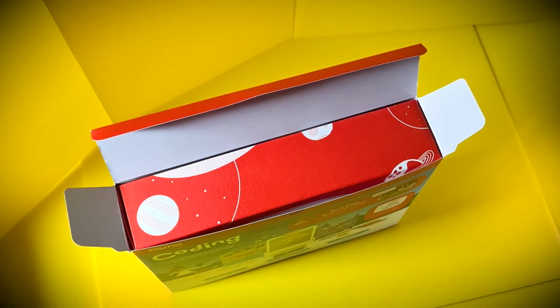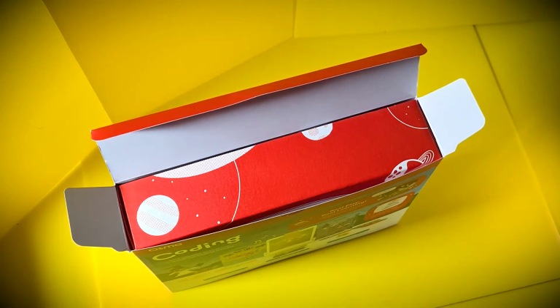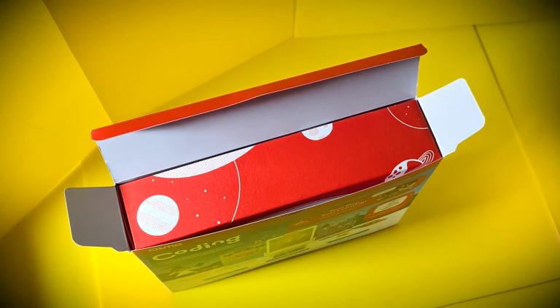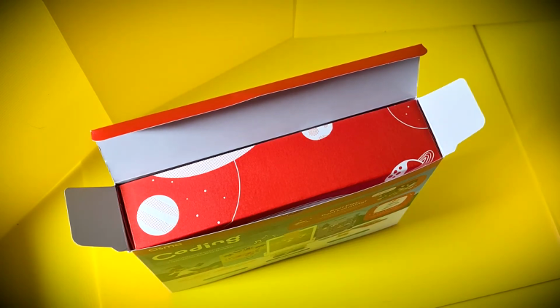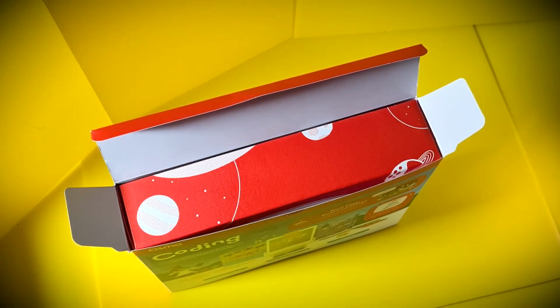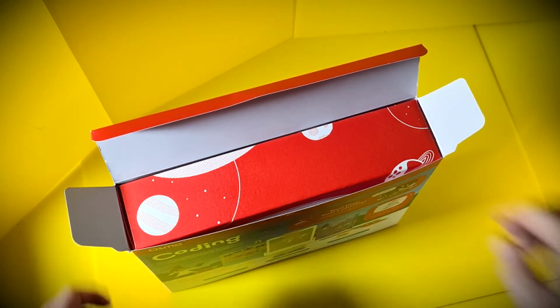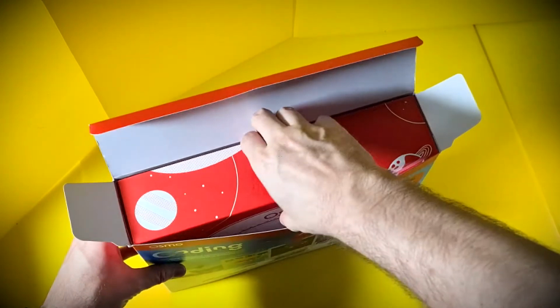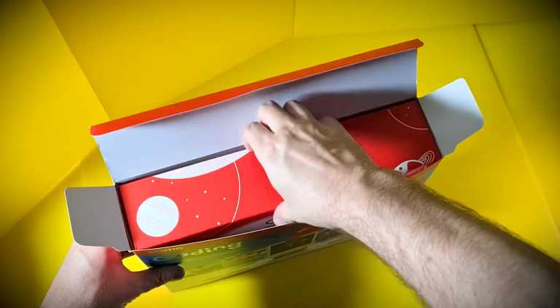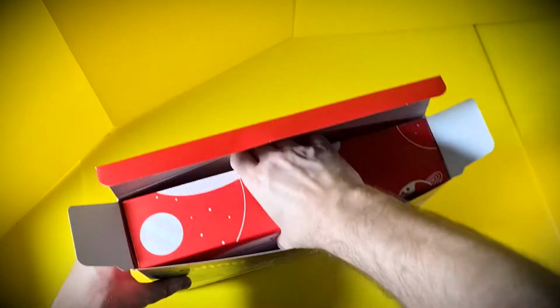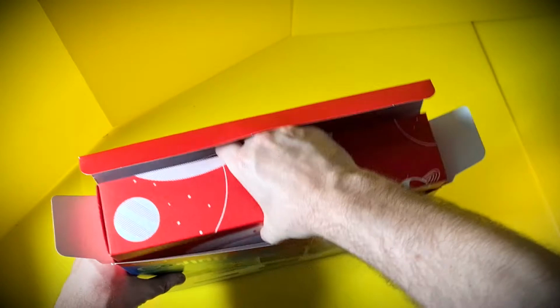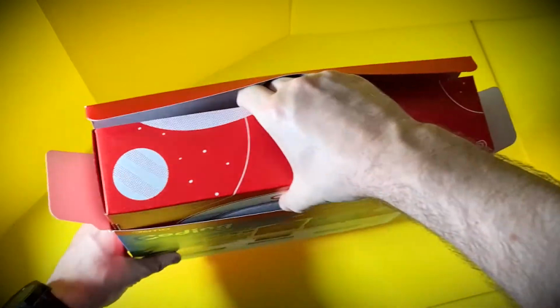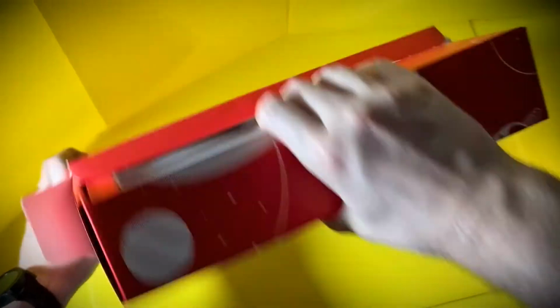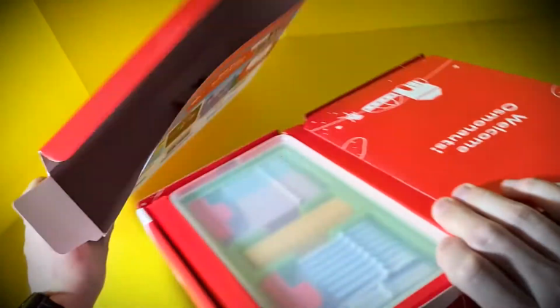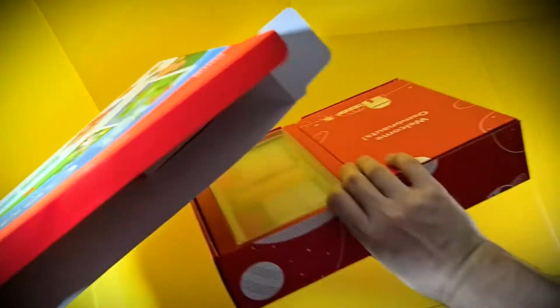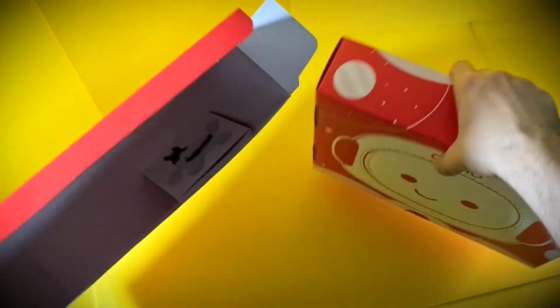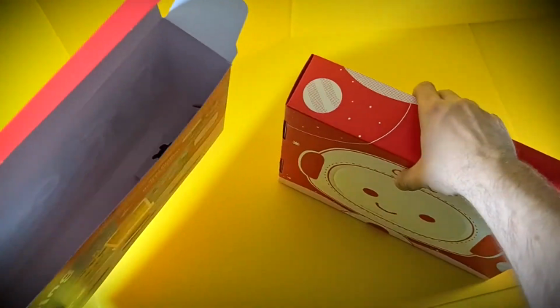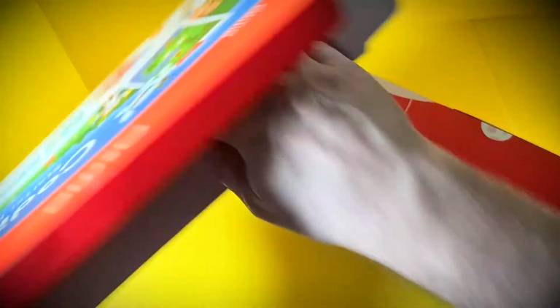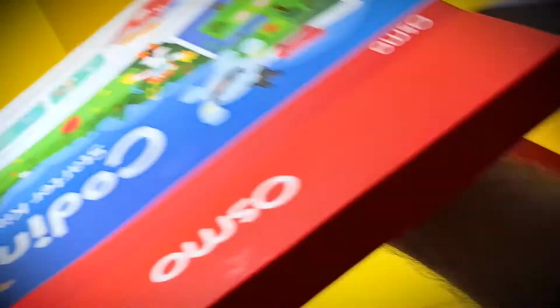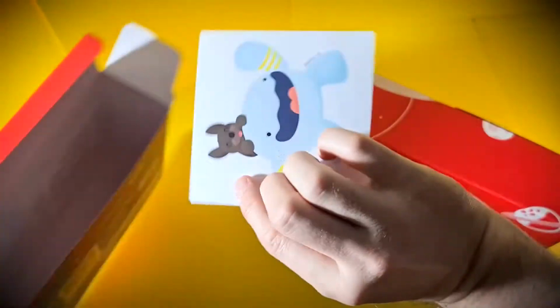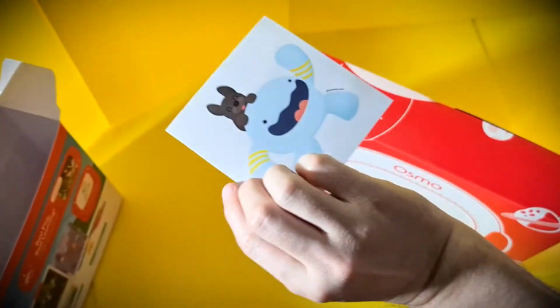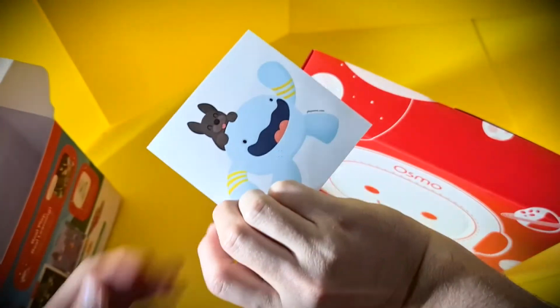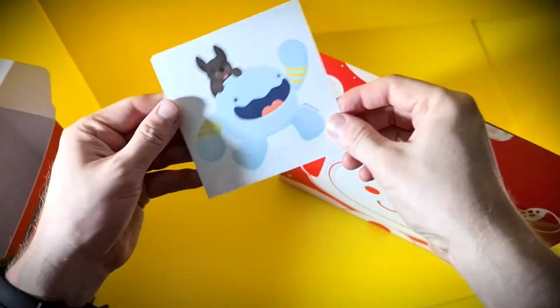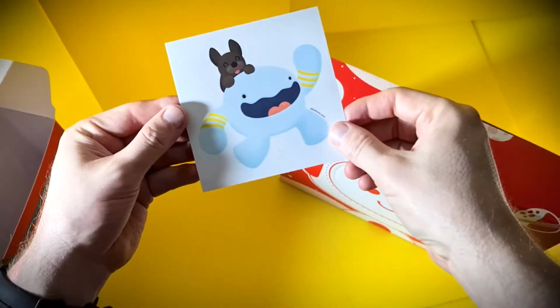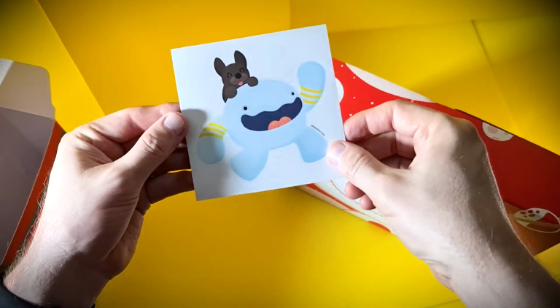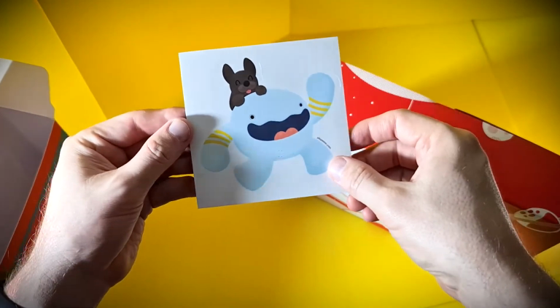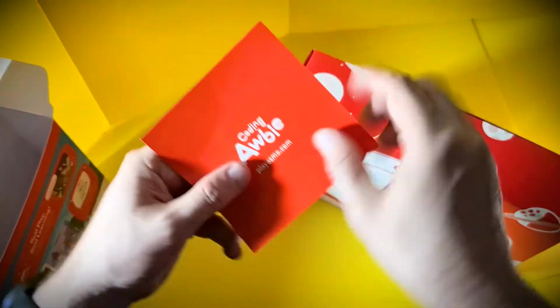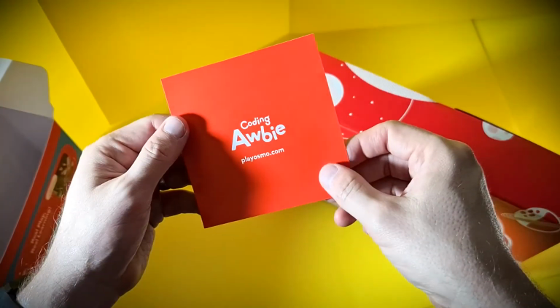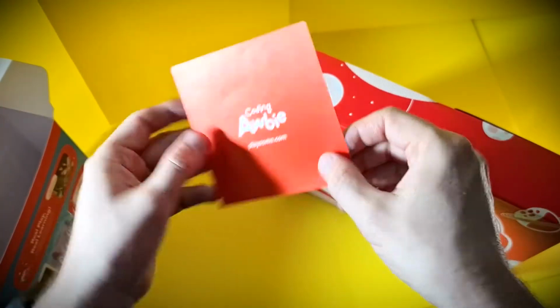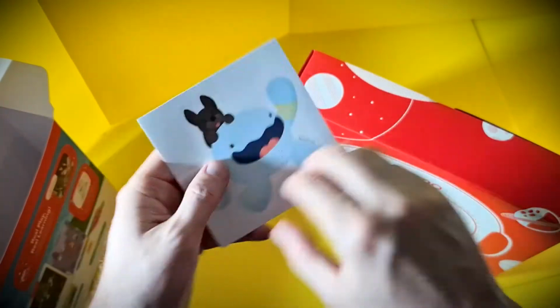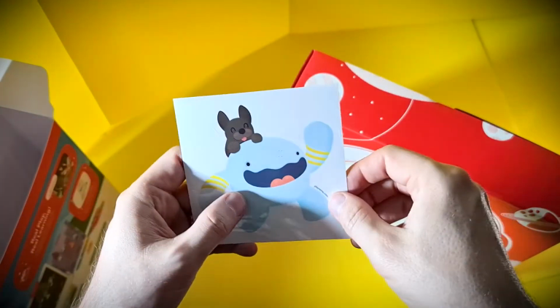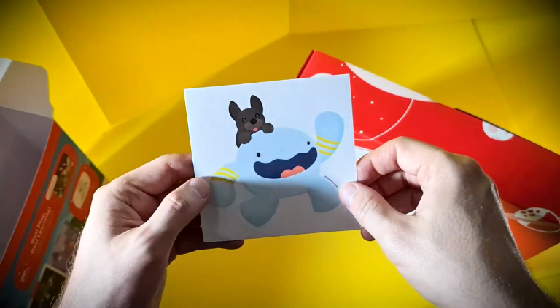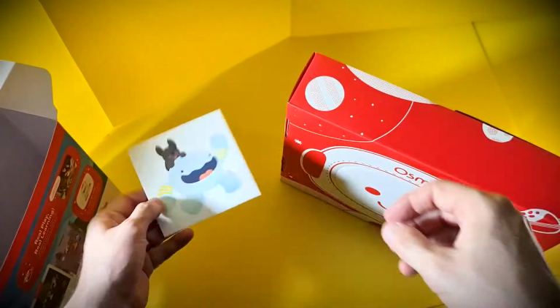A little while back, I tried the Osmo Coding Jam, and you can read my full review of that — I'll leave some links for you on the site. Between that and the Little Genius Starter Kit, I've always been really impressed with these learning tools.